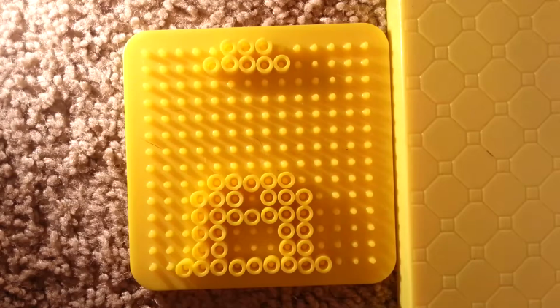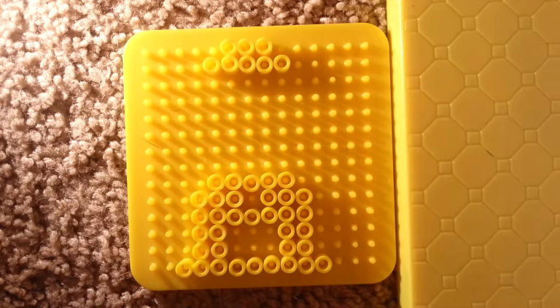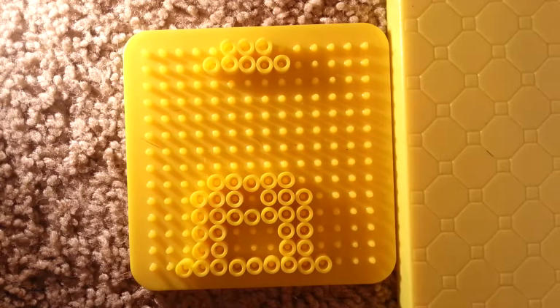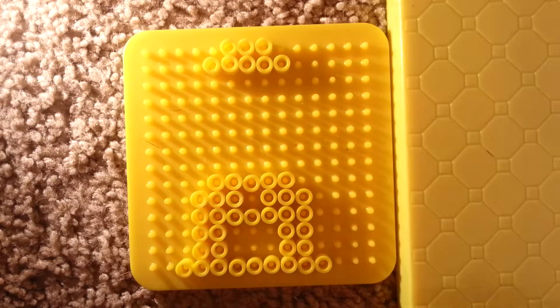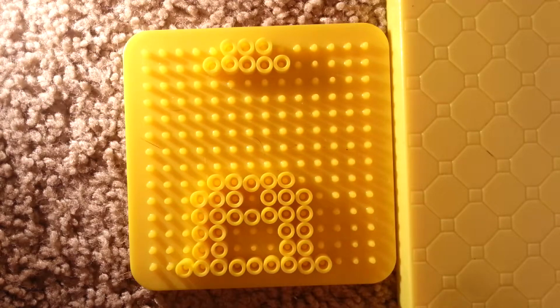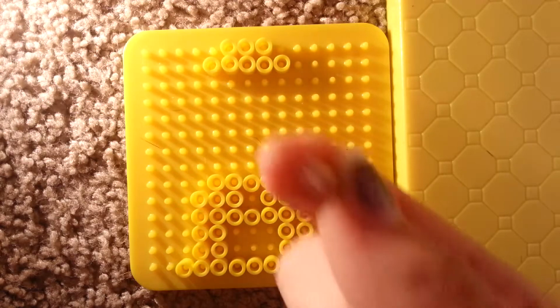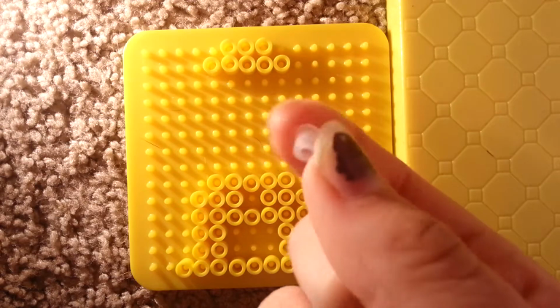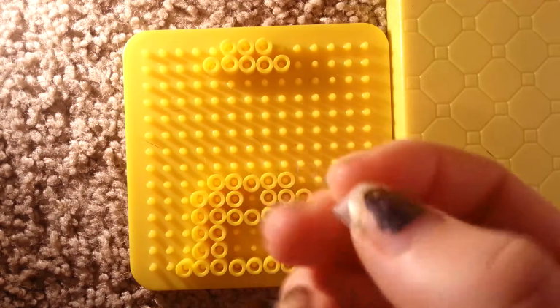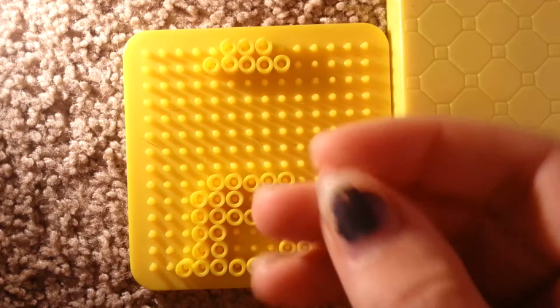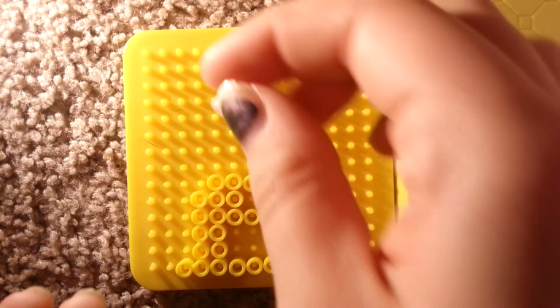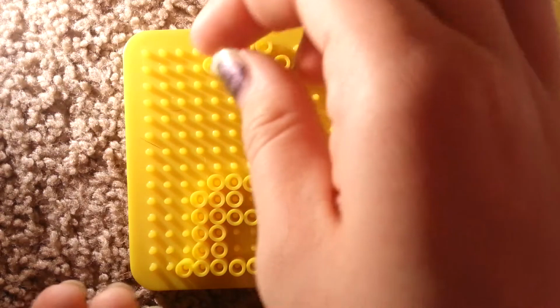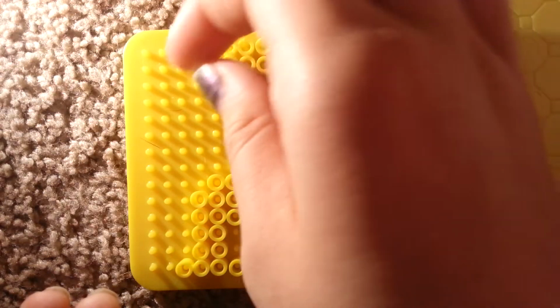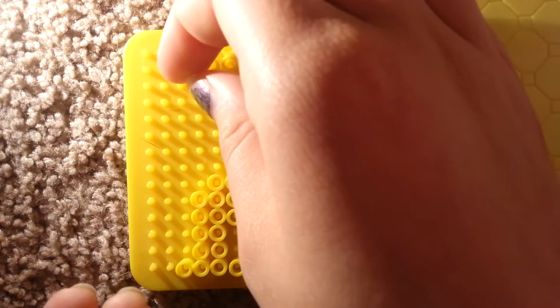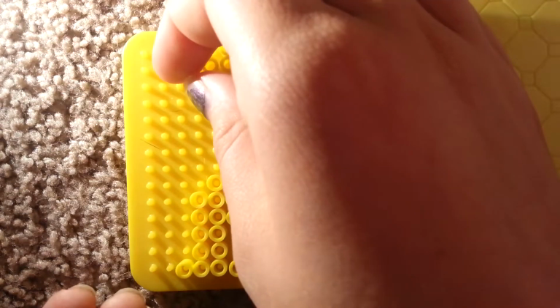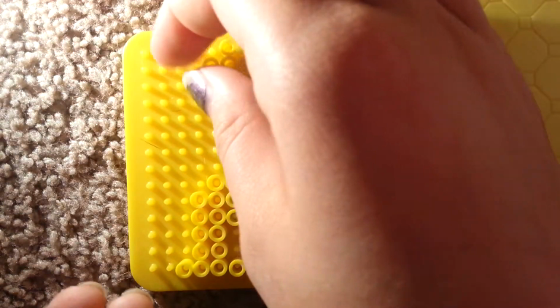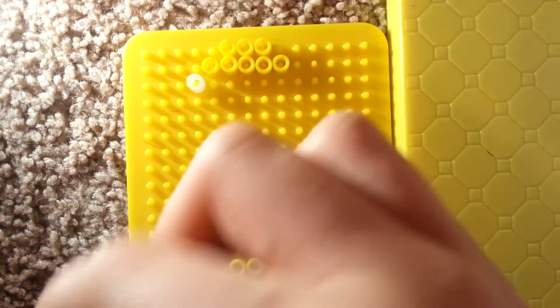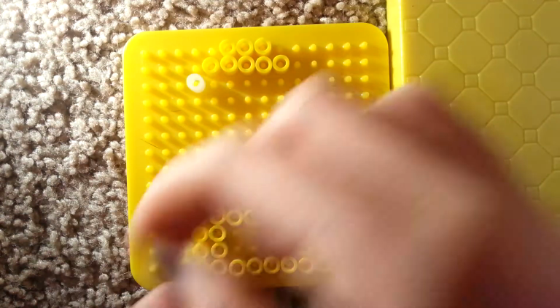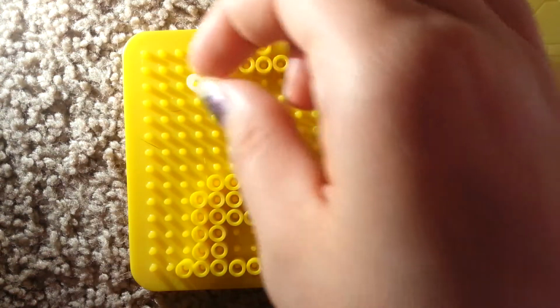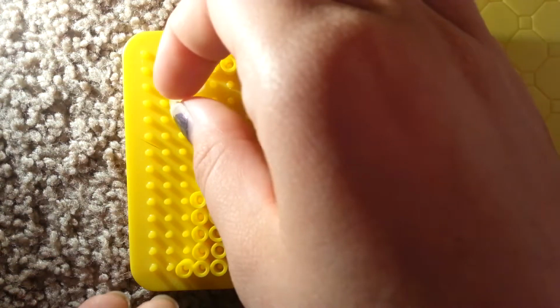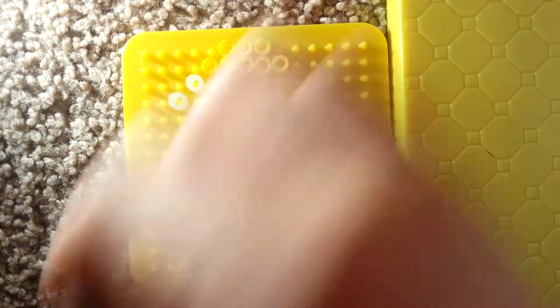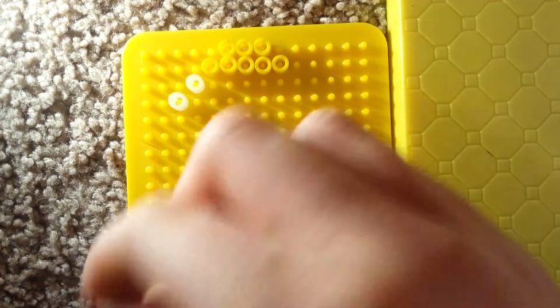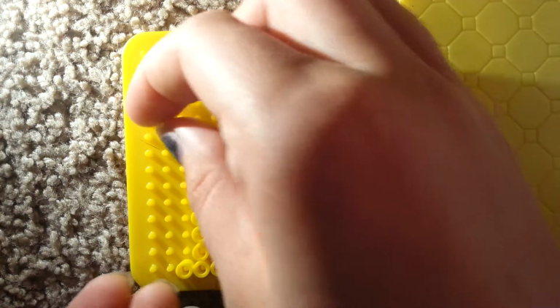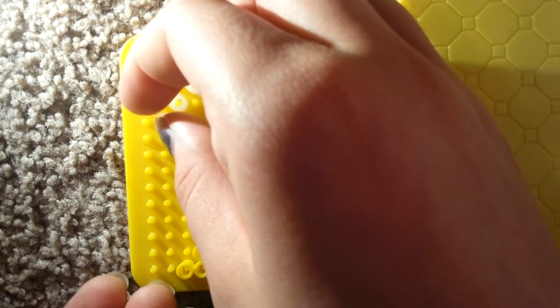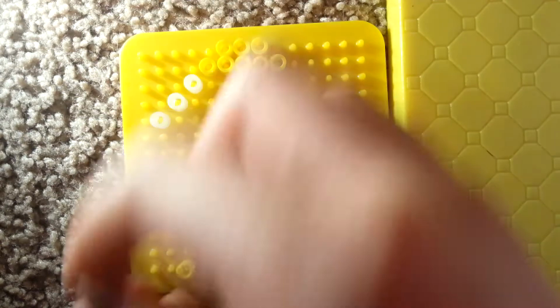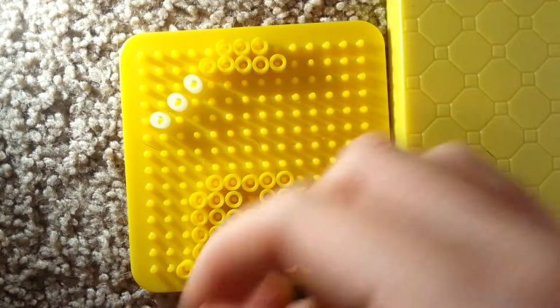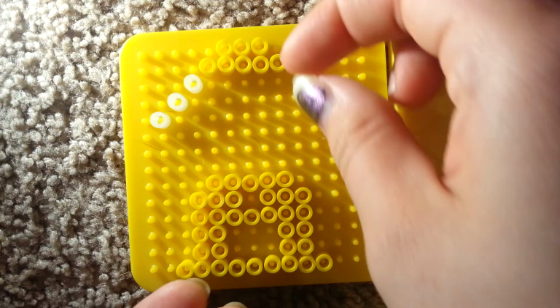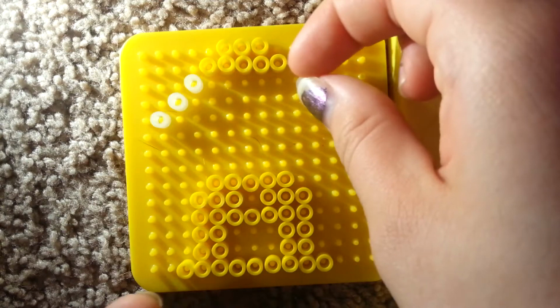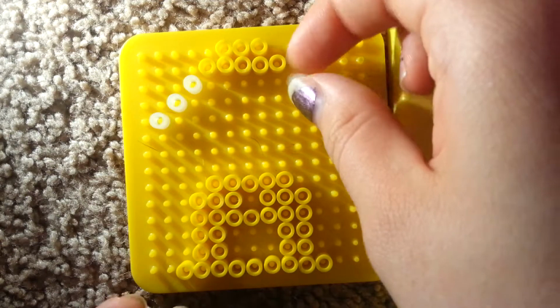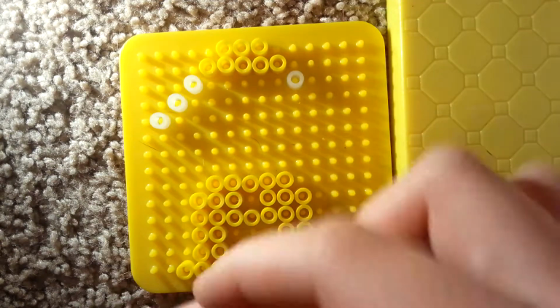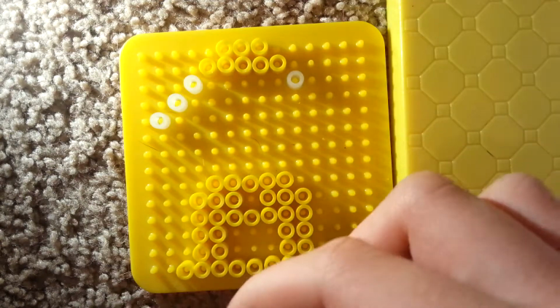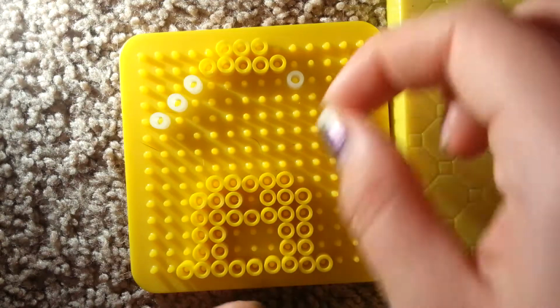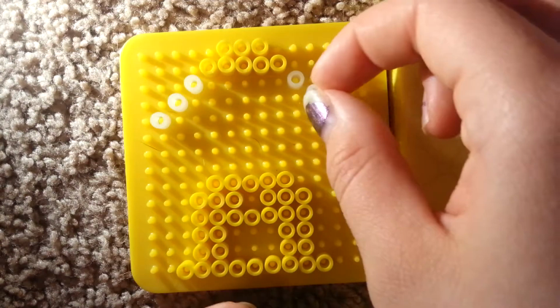Next, you're going to use the clear beads. You're just going to go ahead and put three diagonal on each side, like this.